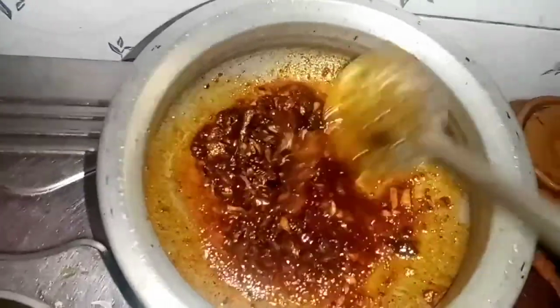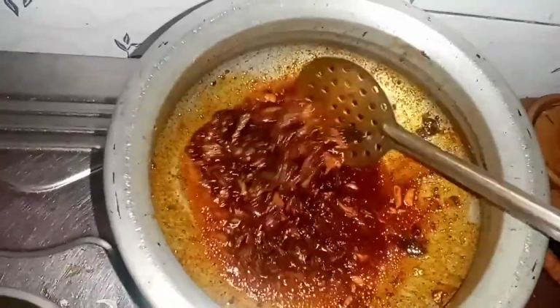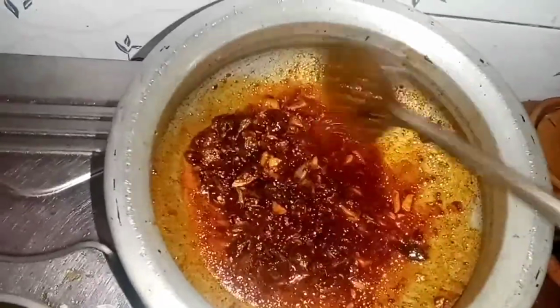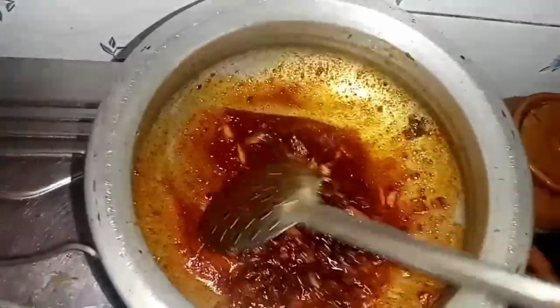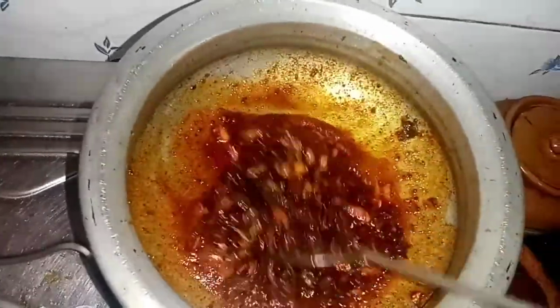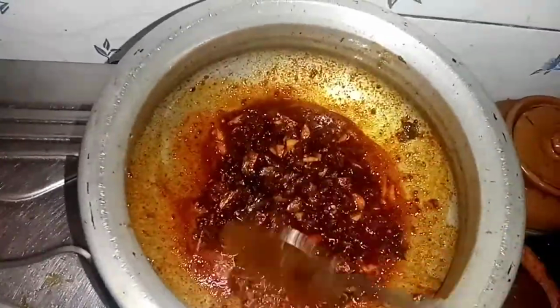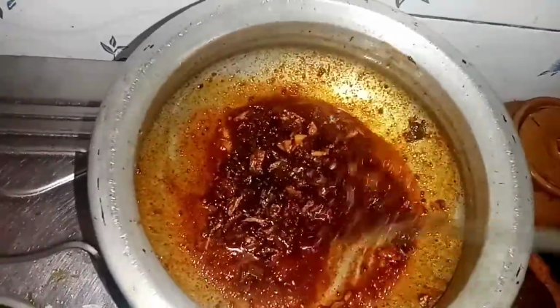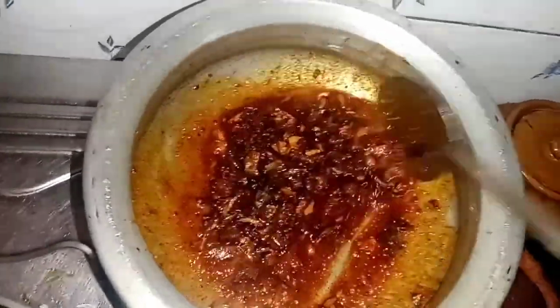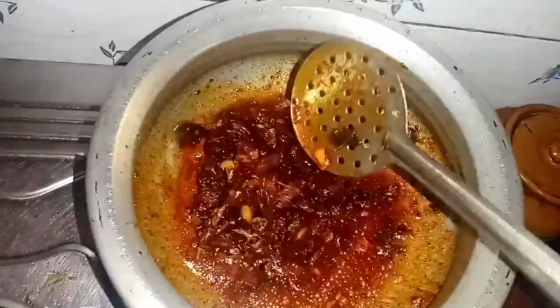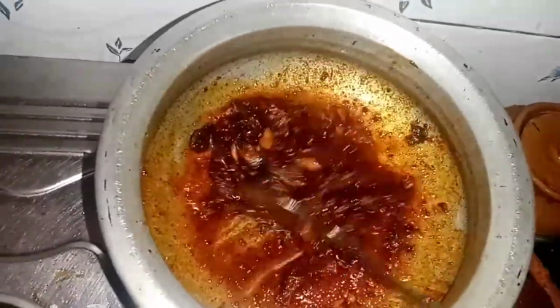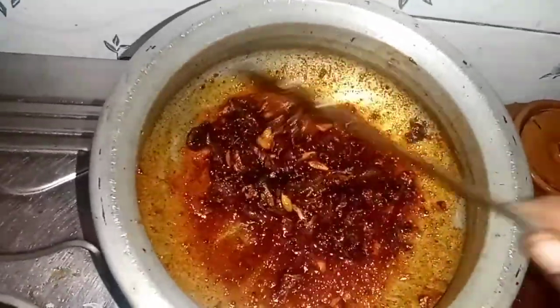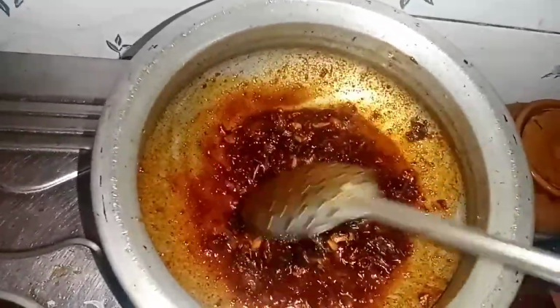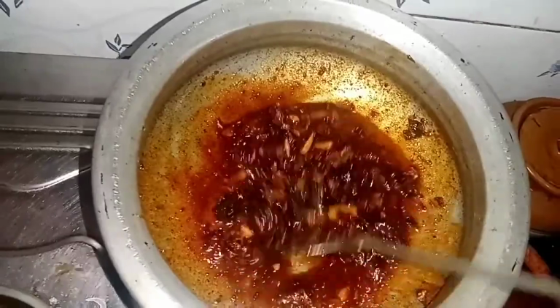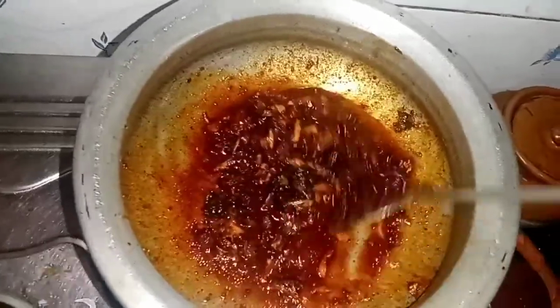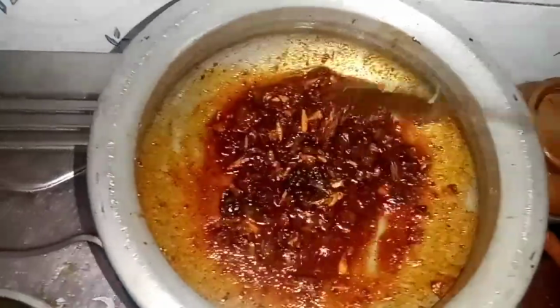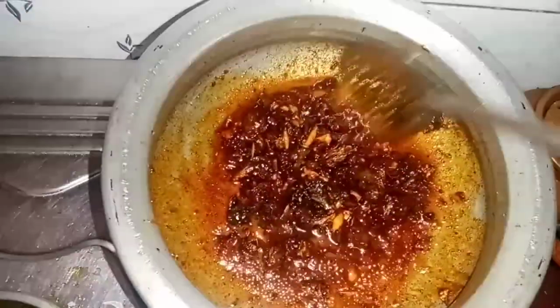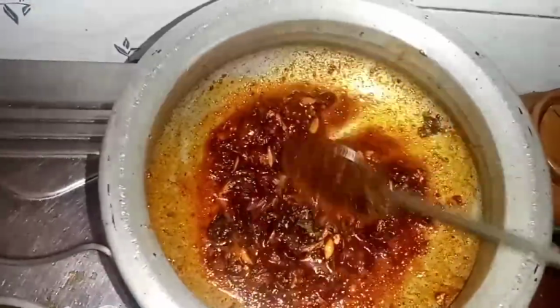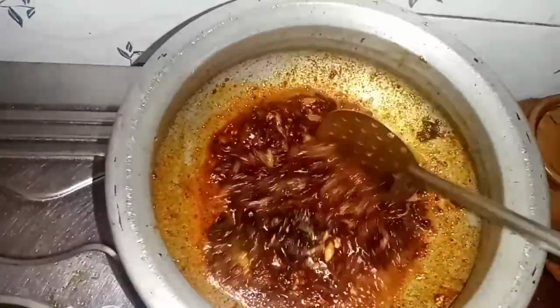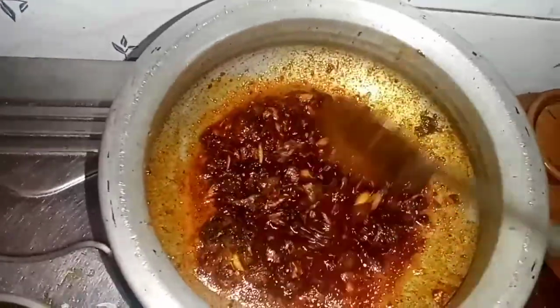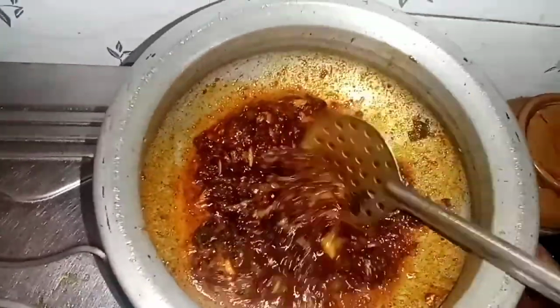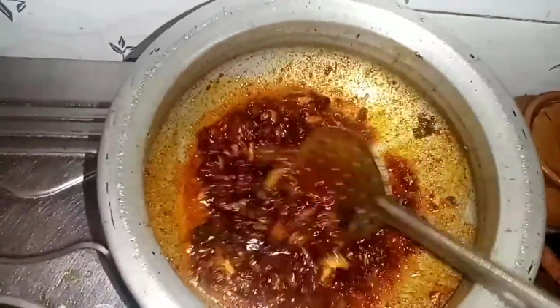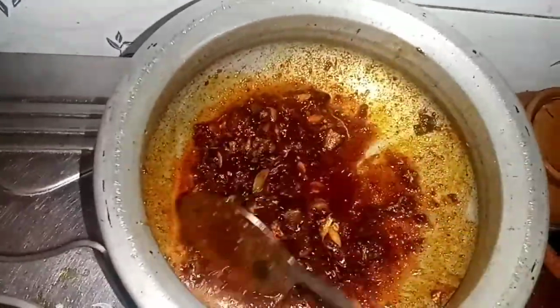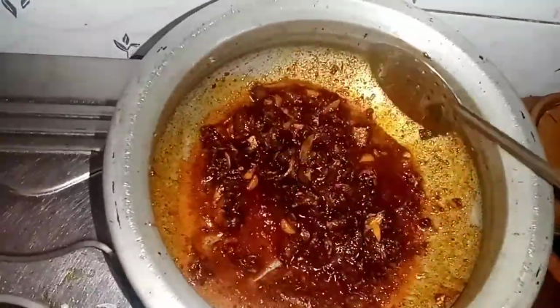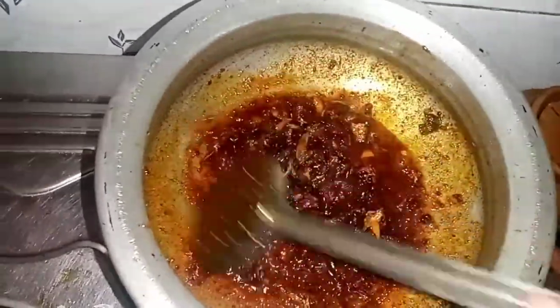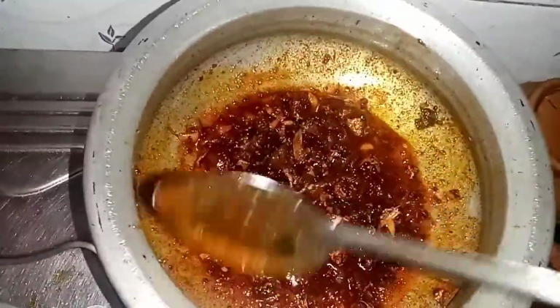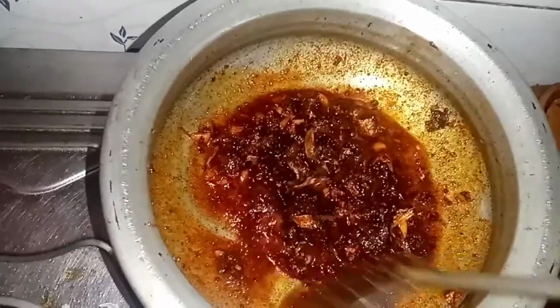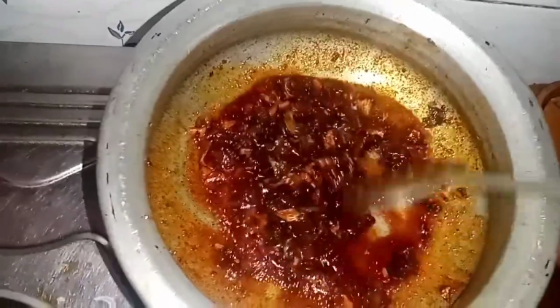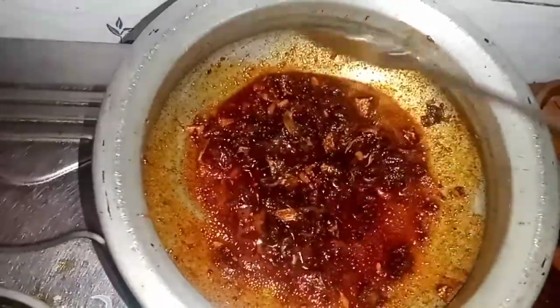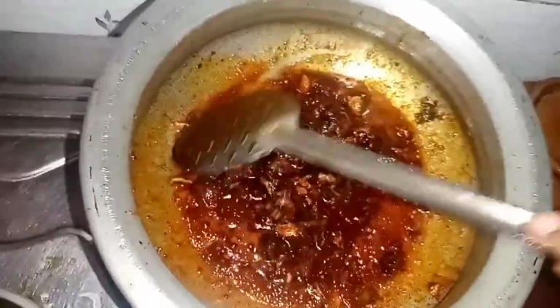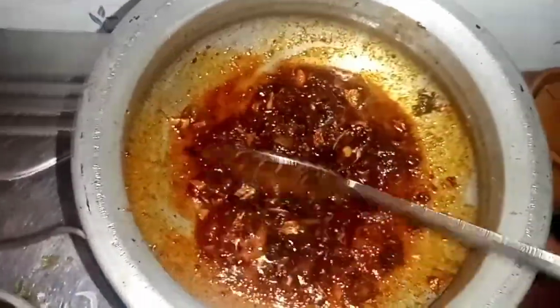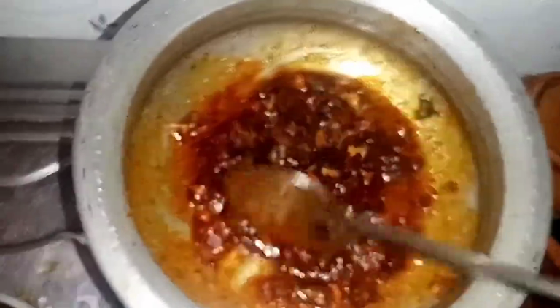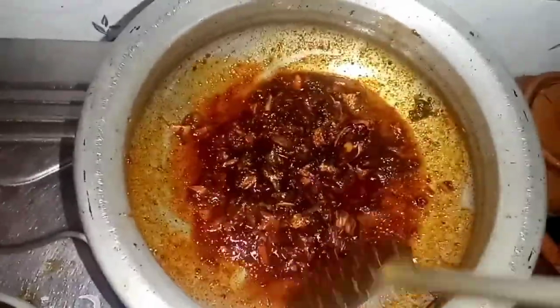Now let's deep-fry it a little bit. This is how it's boiling.